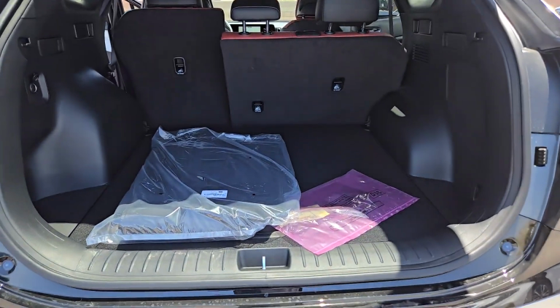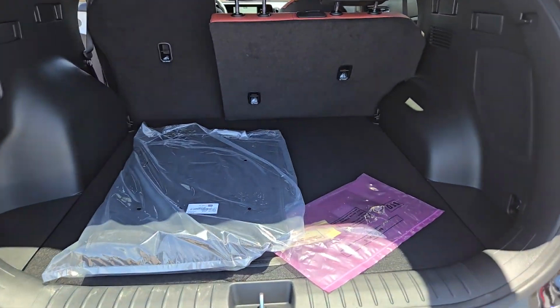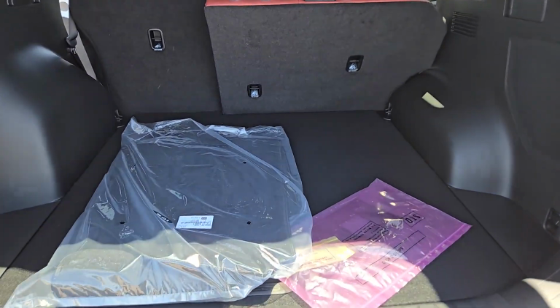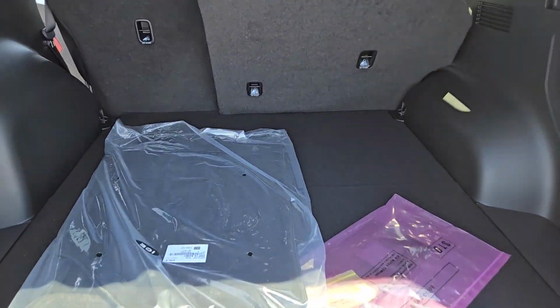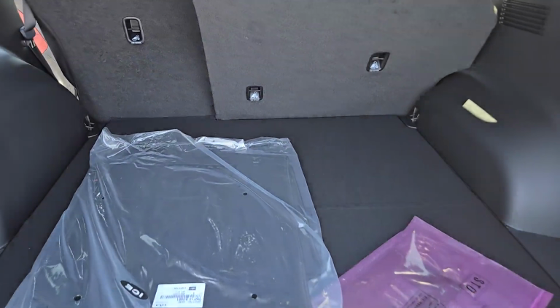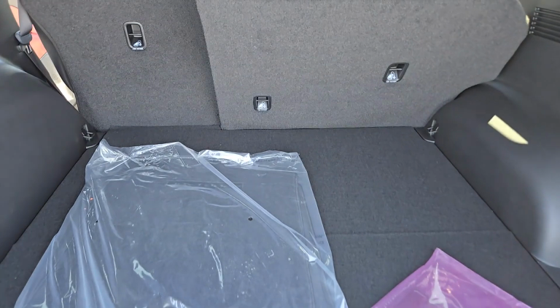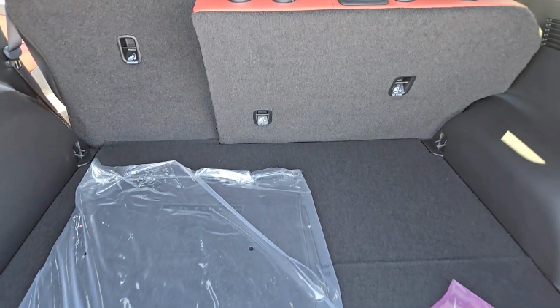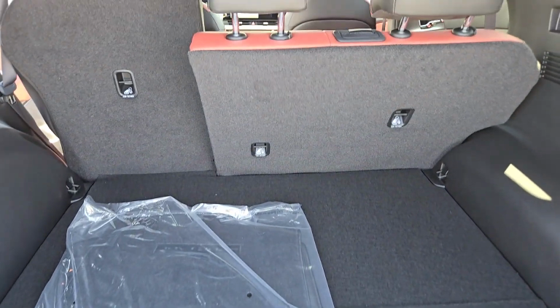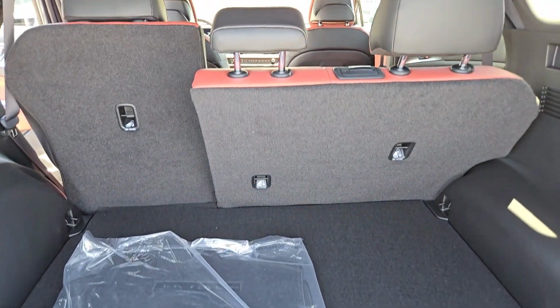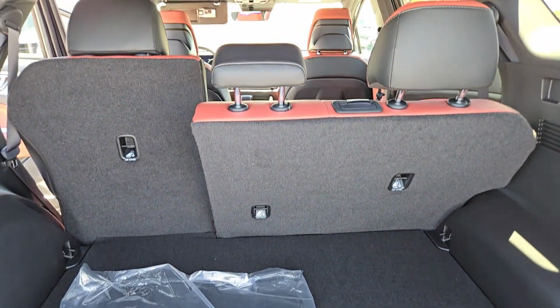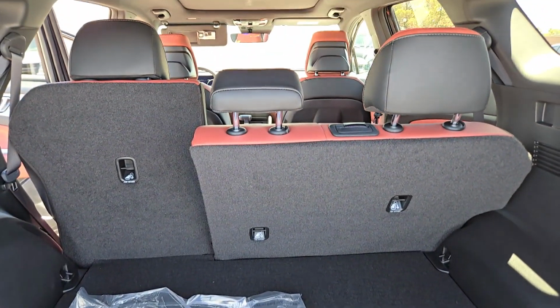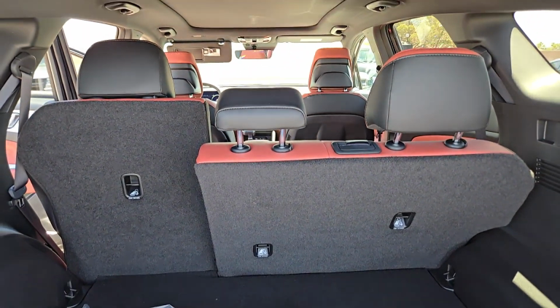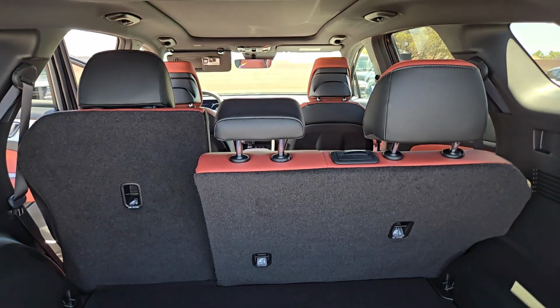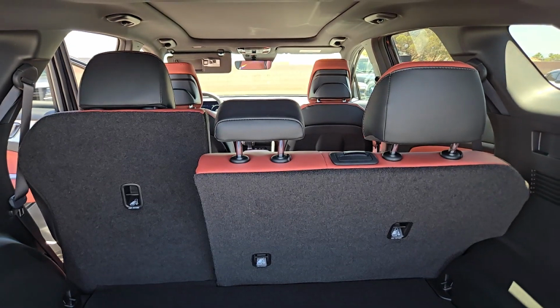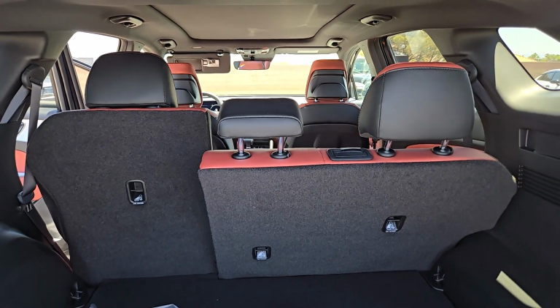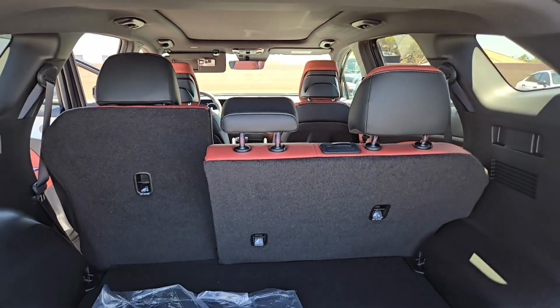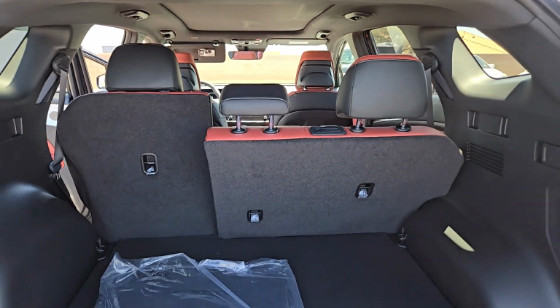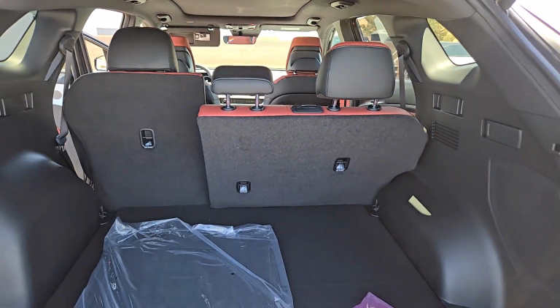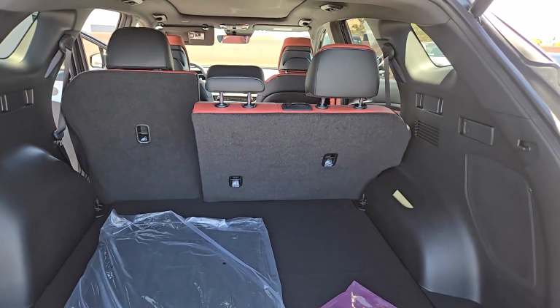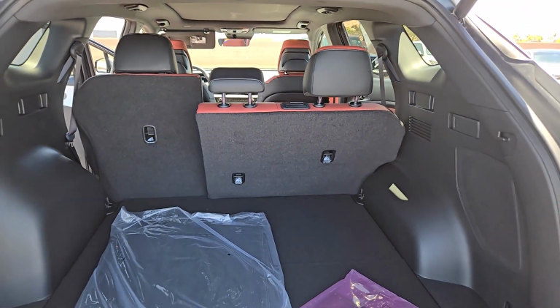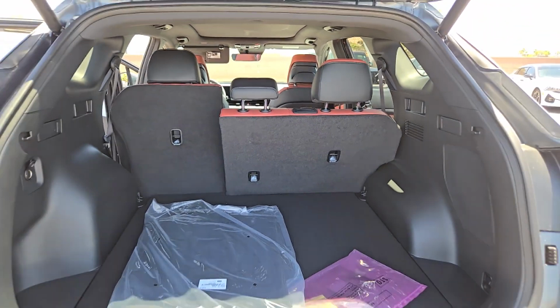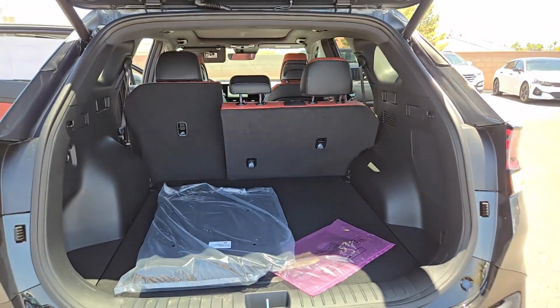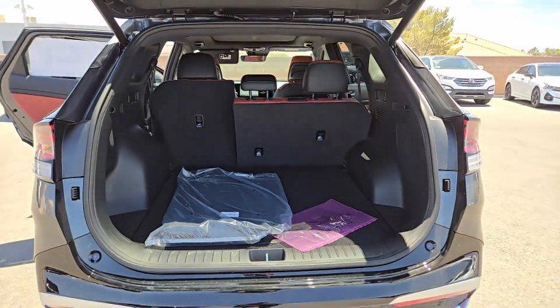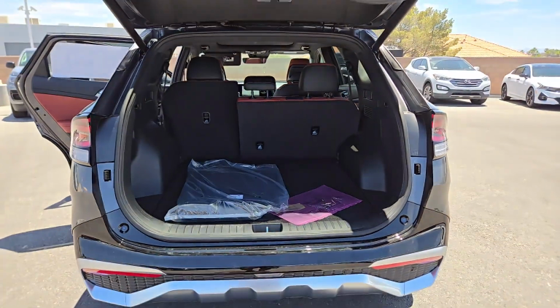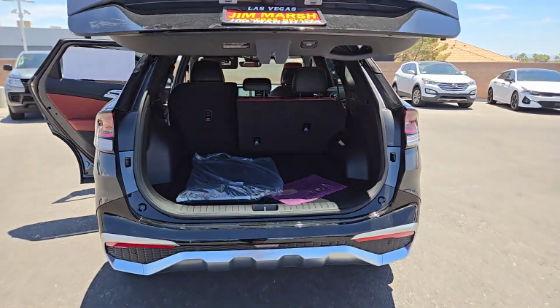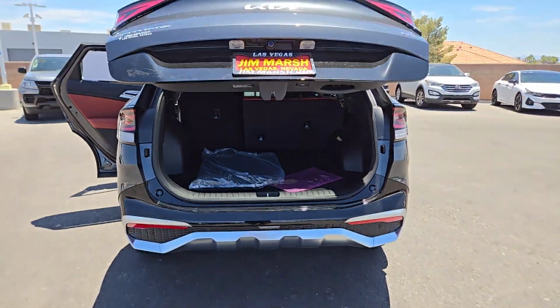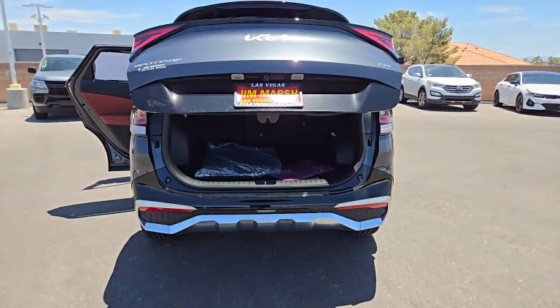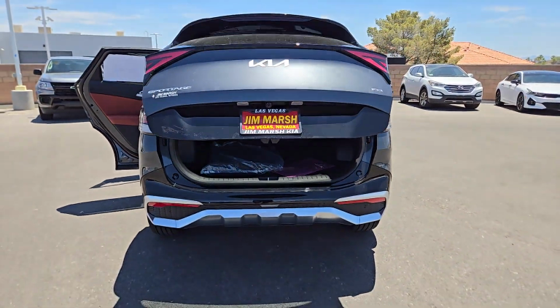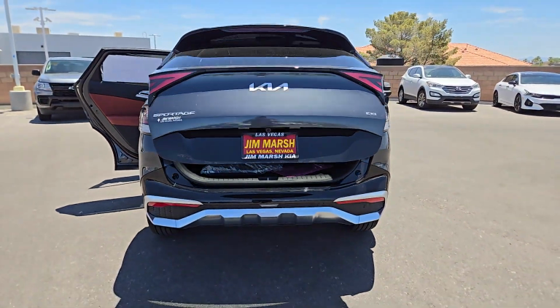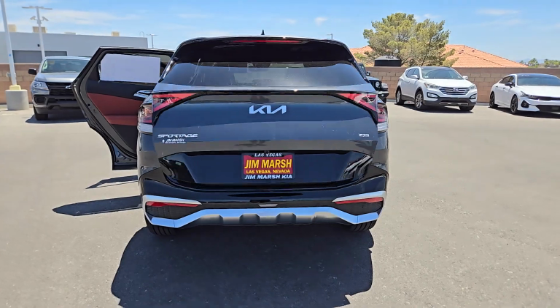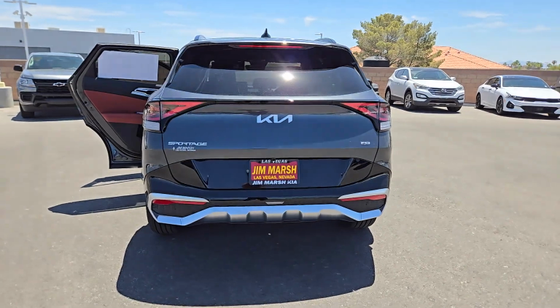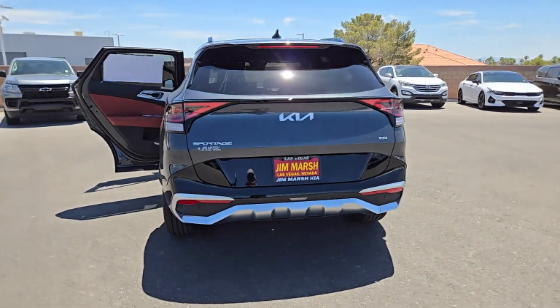These are just some of the great options this vehicle comes with: heated steering wheel, keyless entry, navigation system, moonroof, premium sound system, fog lamps, satellite radio, cooled front seat, power passenger seat, power lift gate.